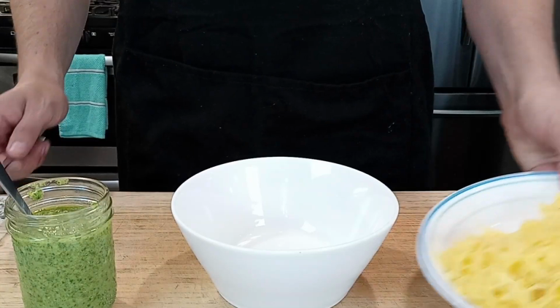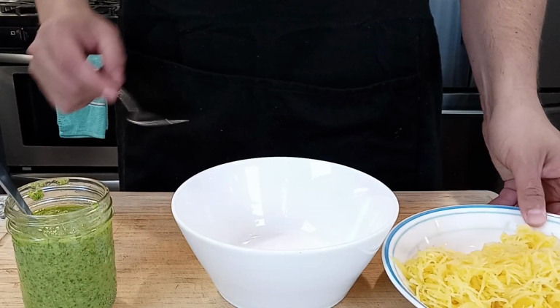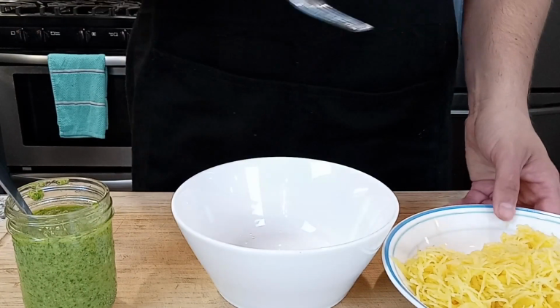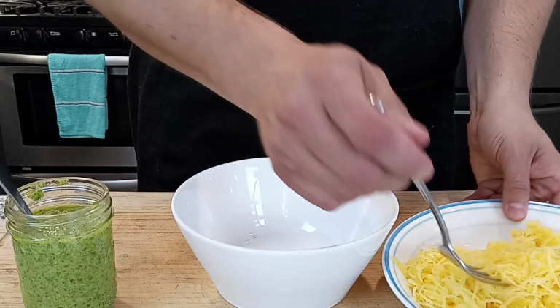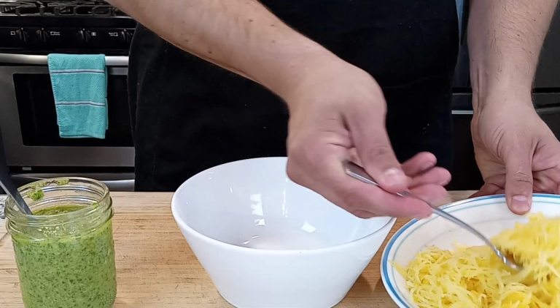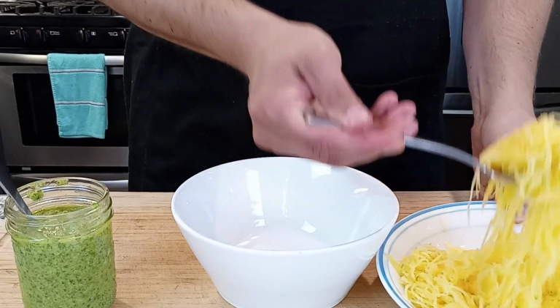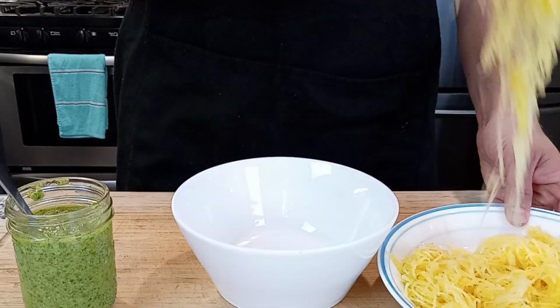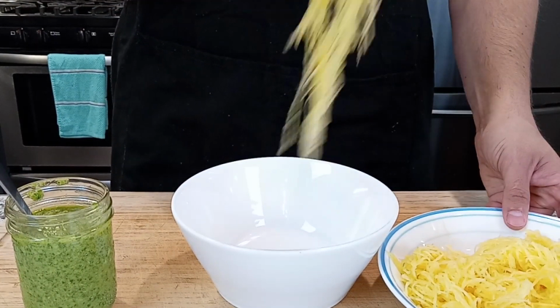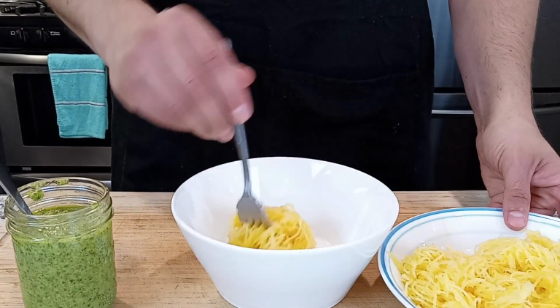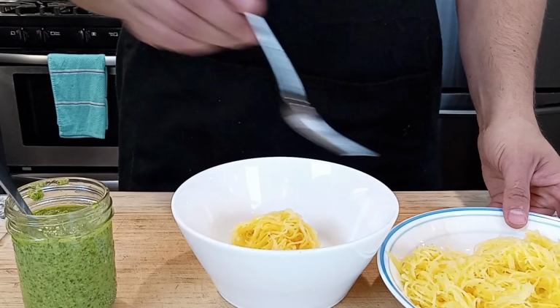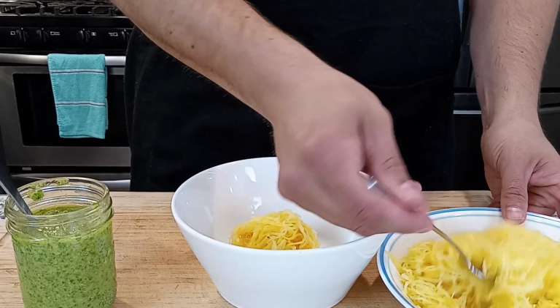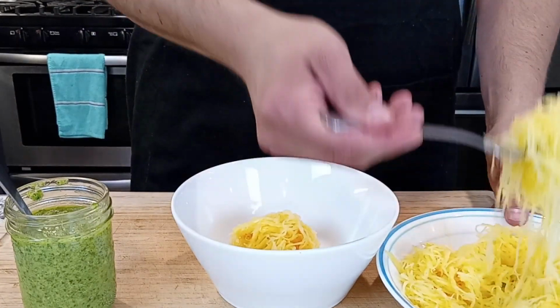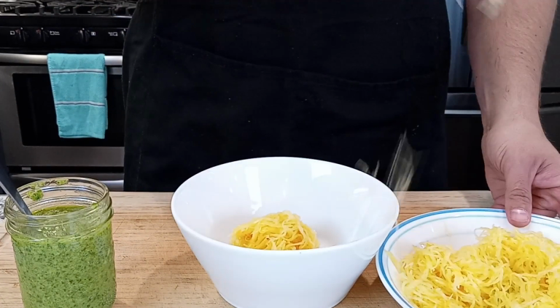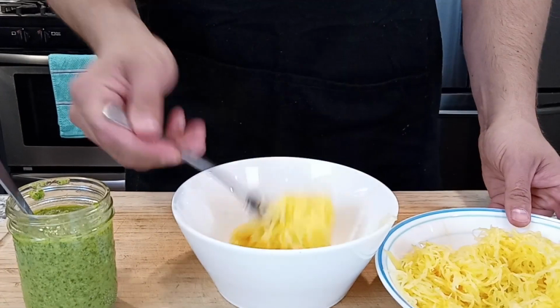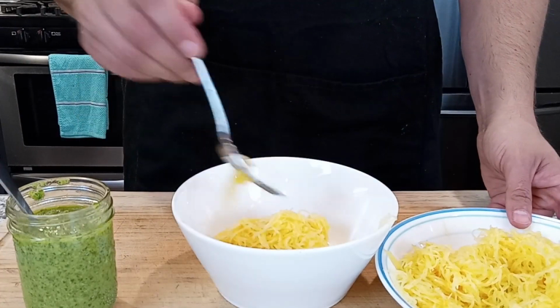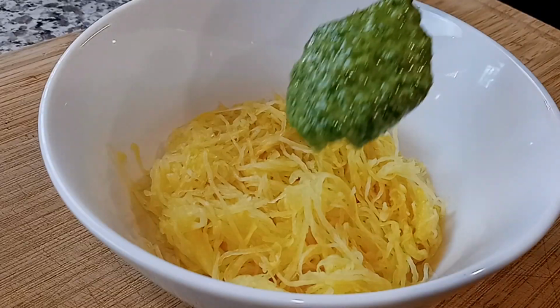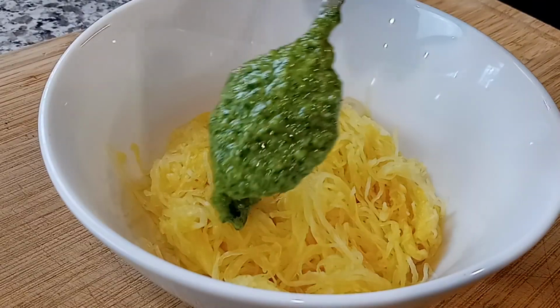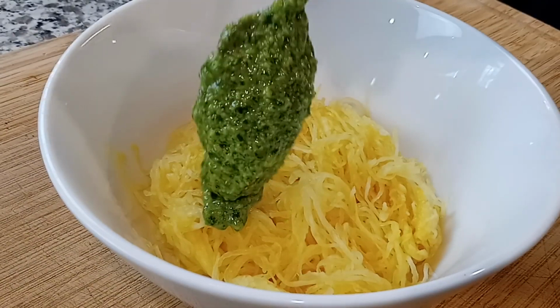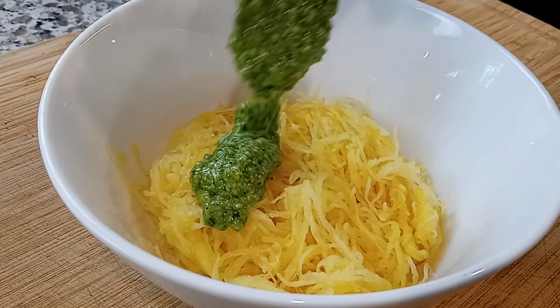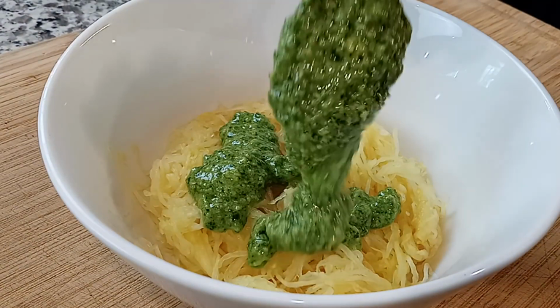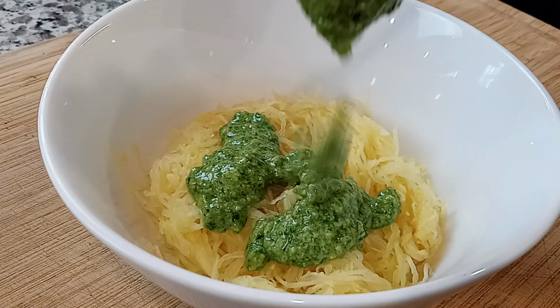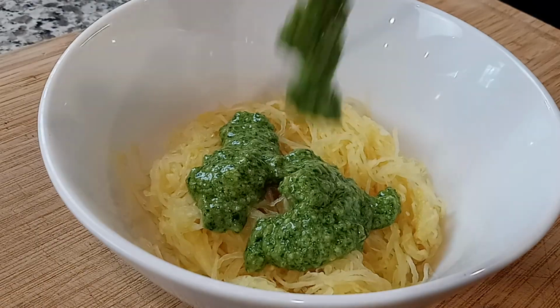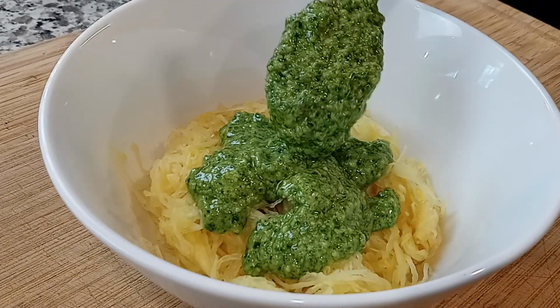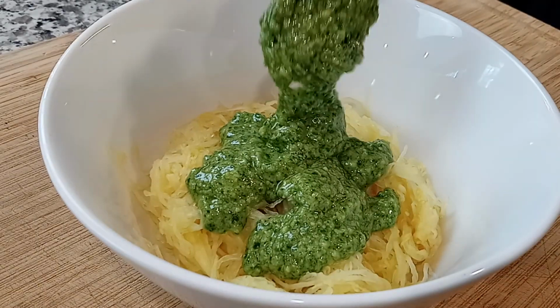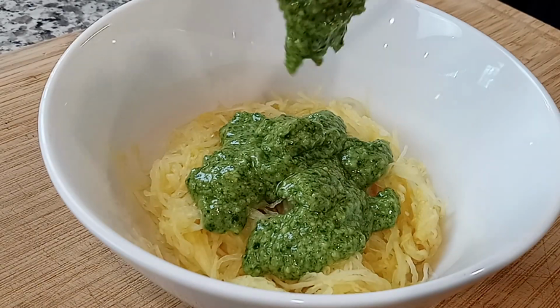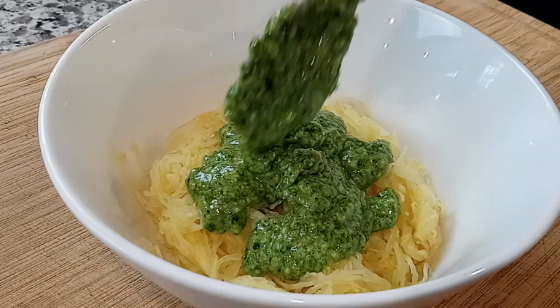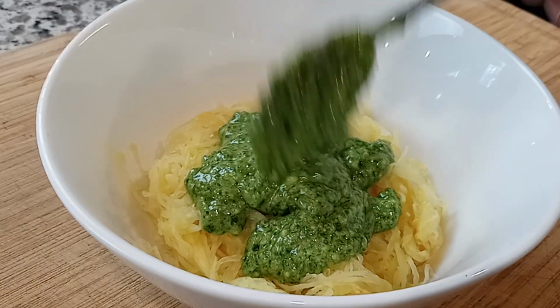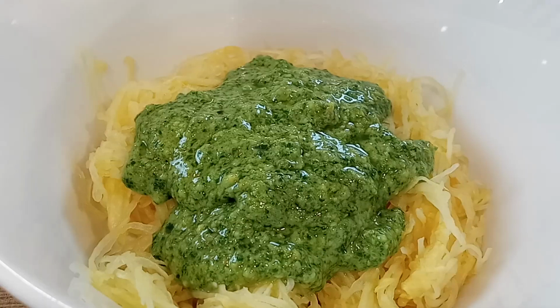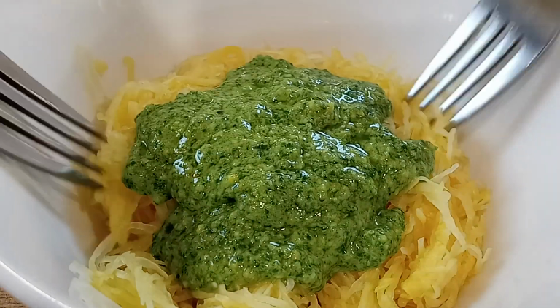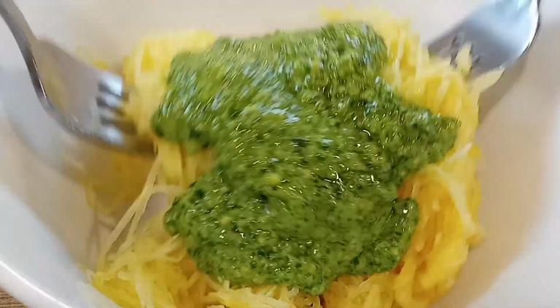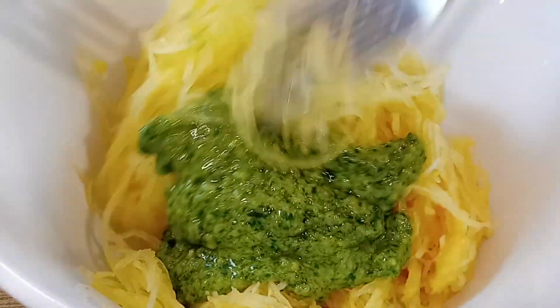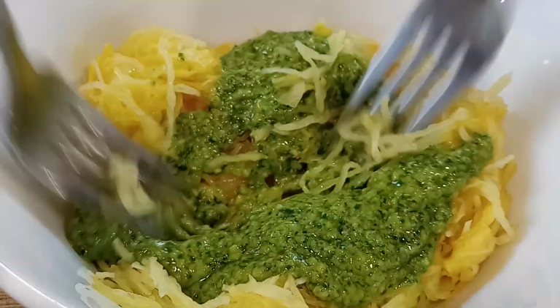But today we're putting it on spaghetti squash. And if you need a refresher on how to make the spaghetti squash noodles, I'll put a link to that video in the description below. There's no exact portion here — just spoon on that pesto as much as you'd like and mix it up well.